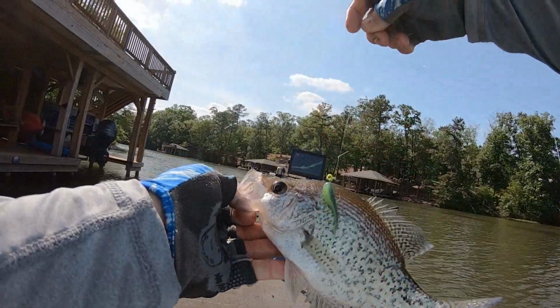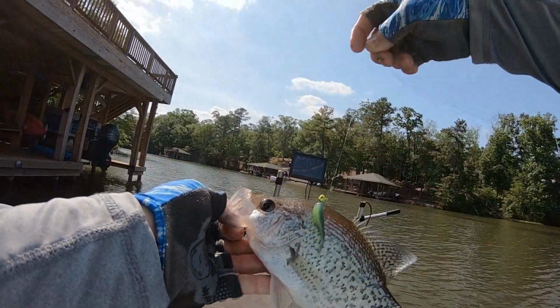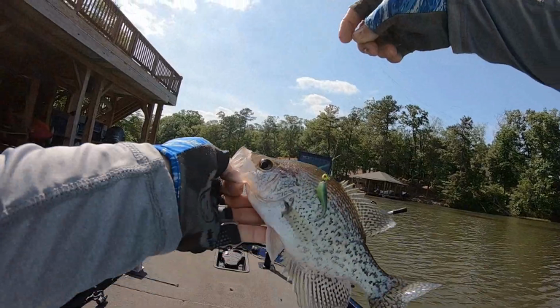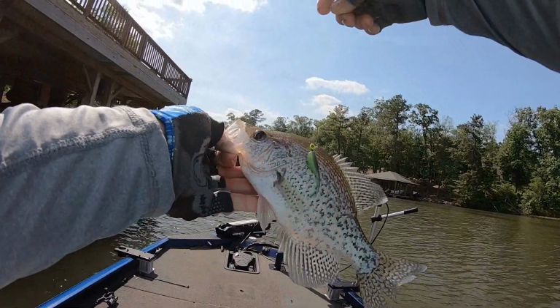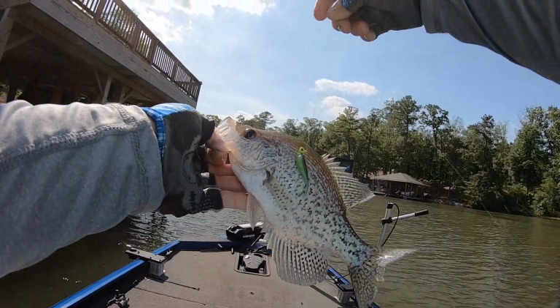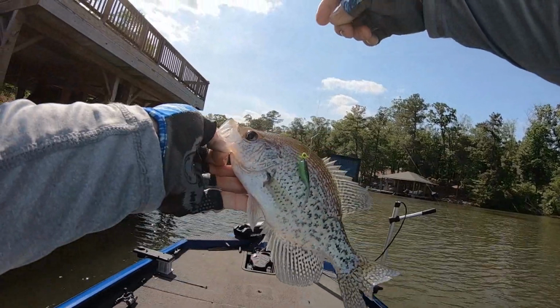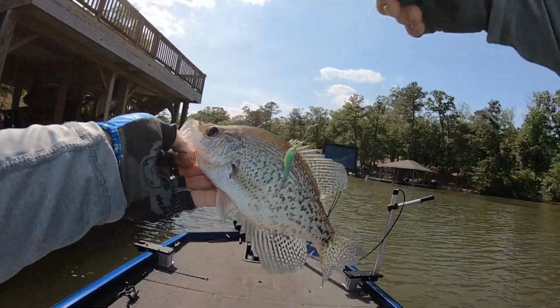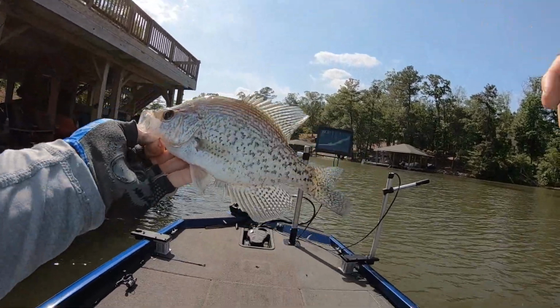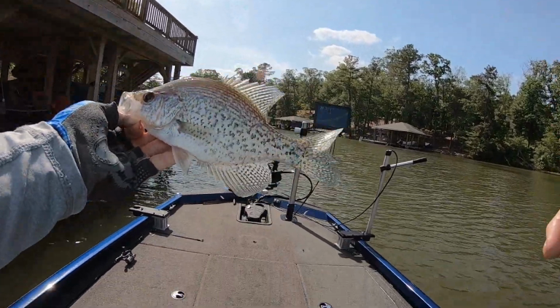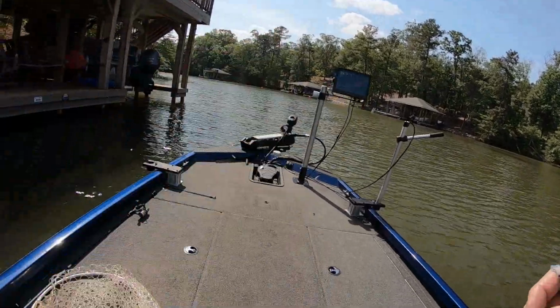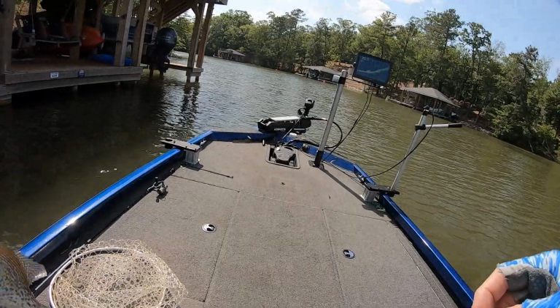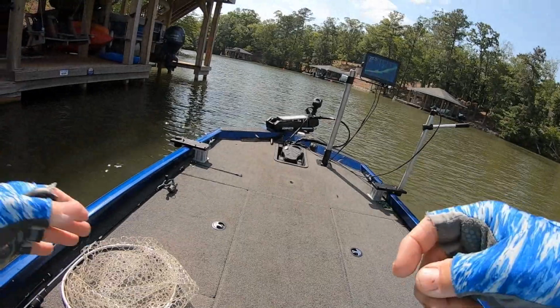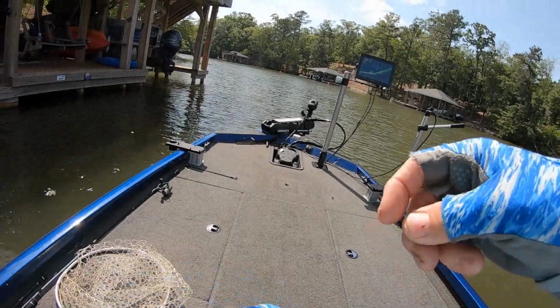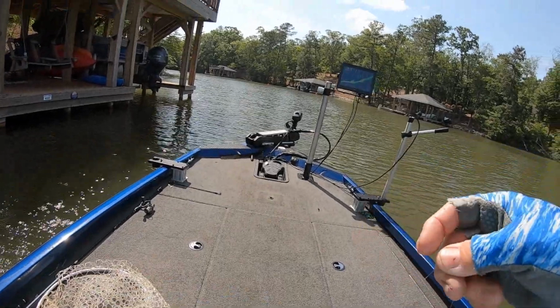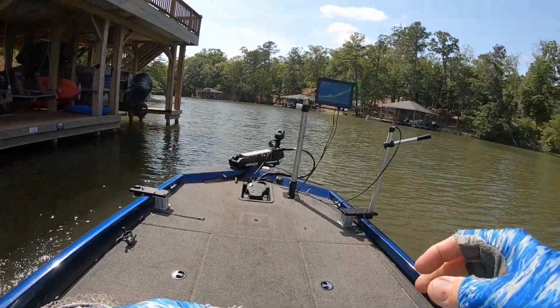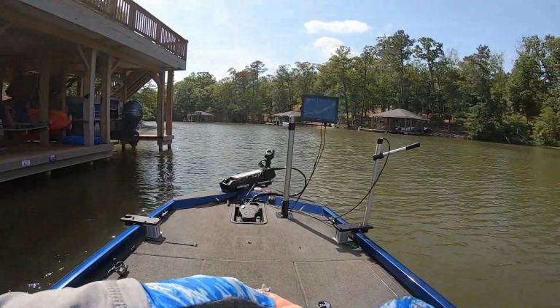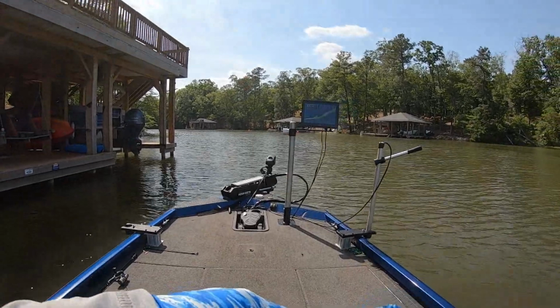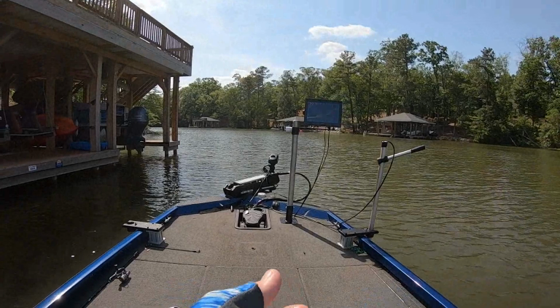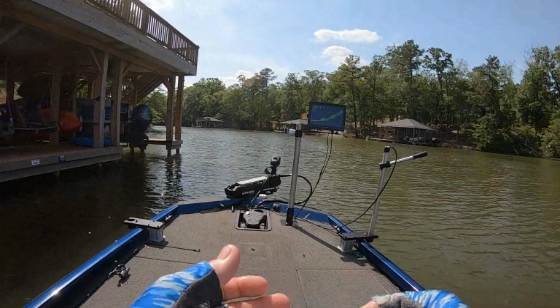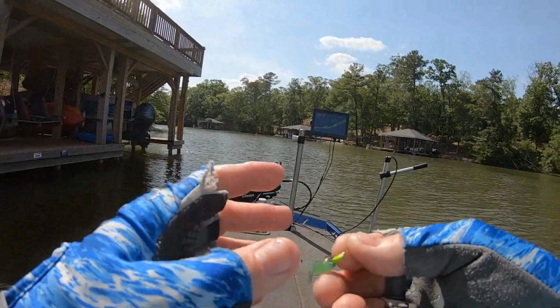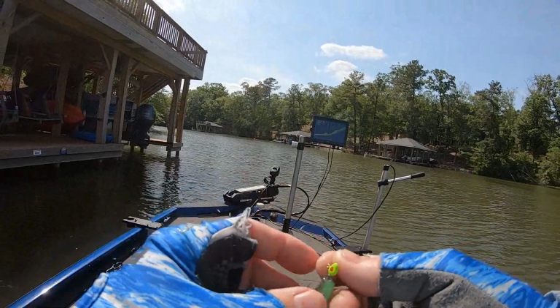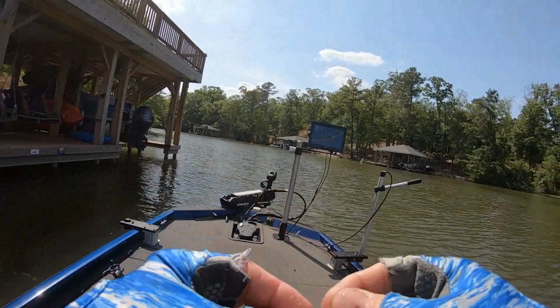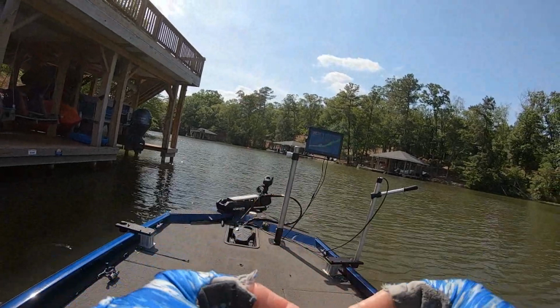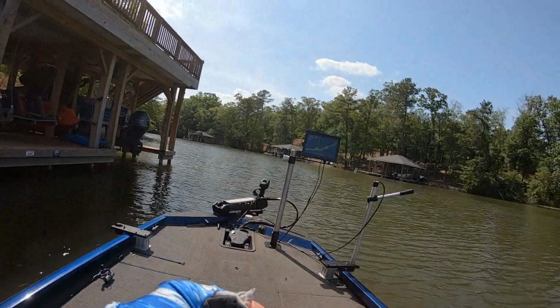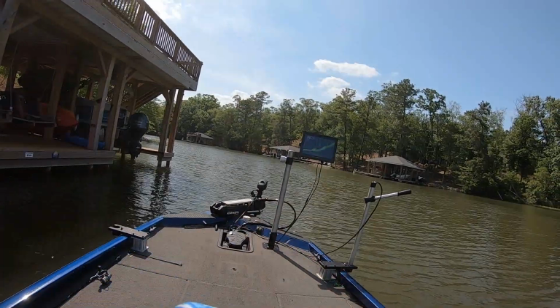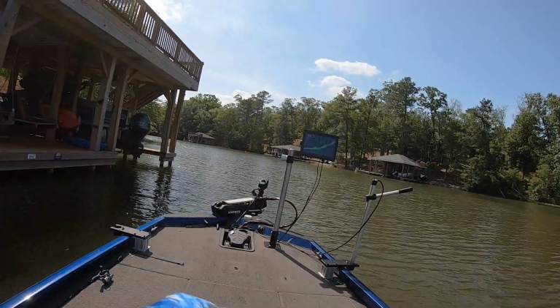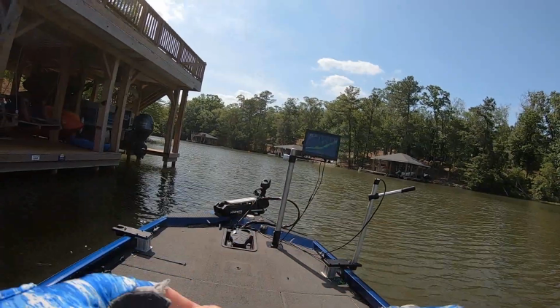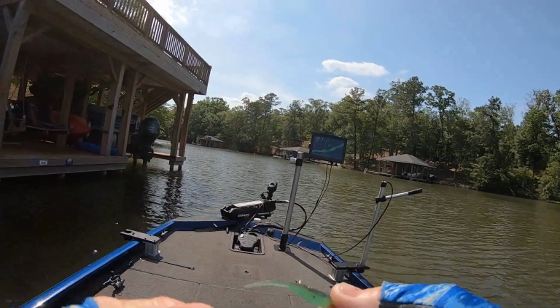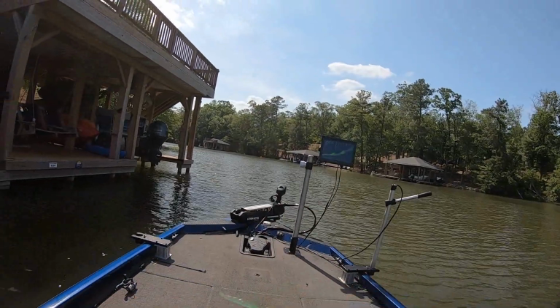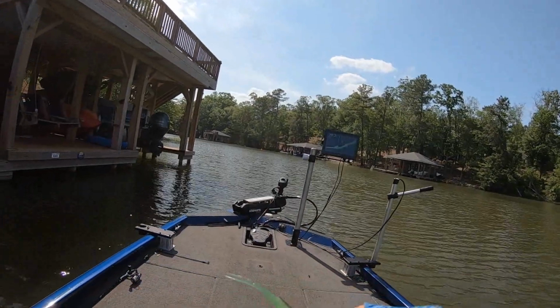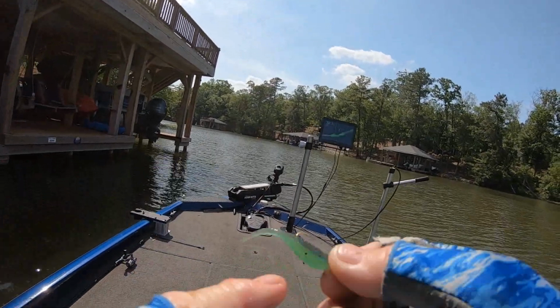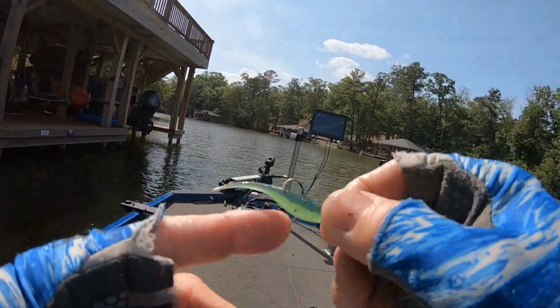There it is! That's a nice fish, guys. About 10 inches. We'll let the little boy go. This is the shoreline belly on it.